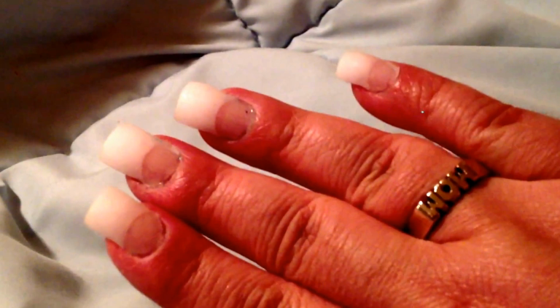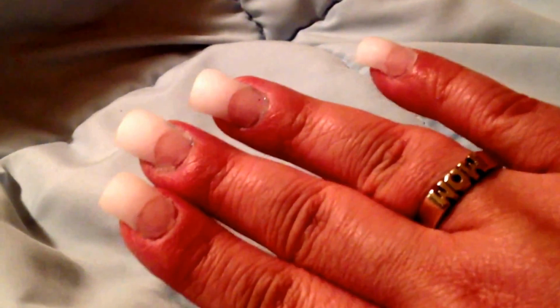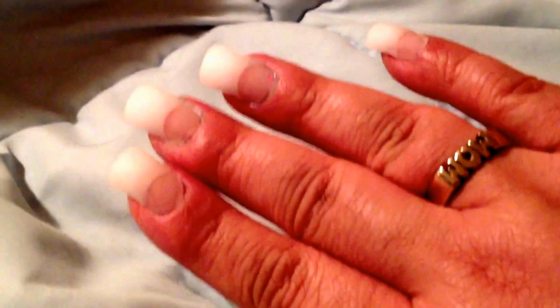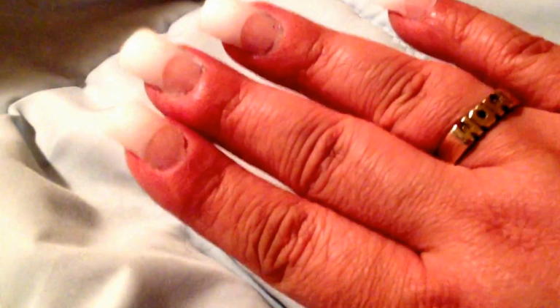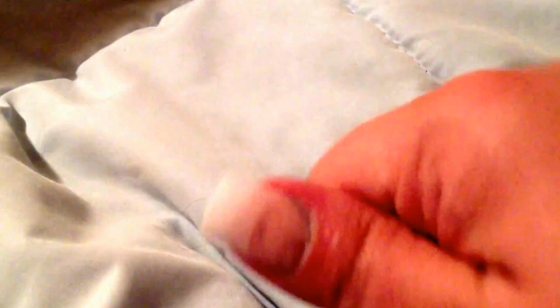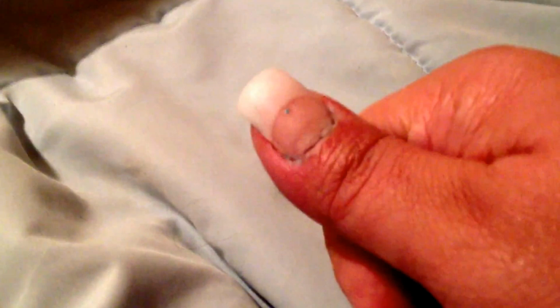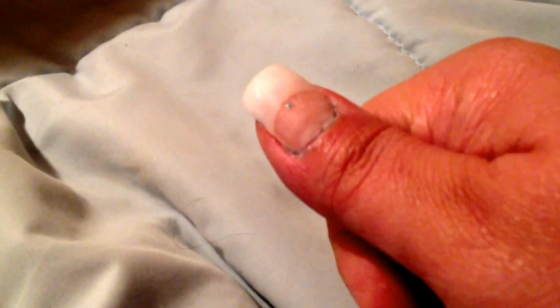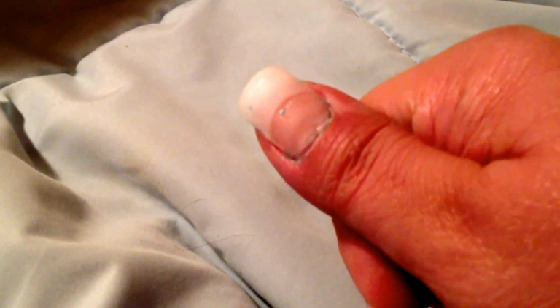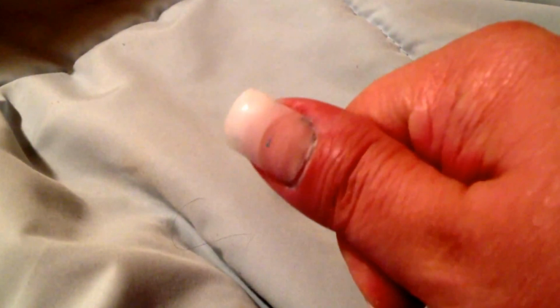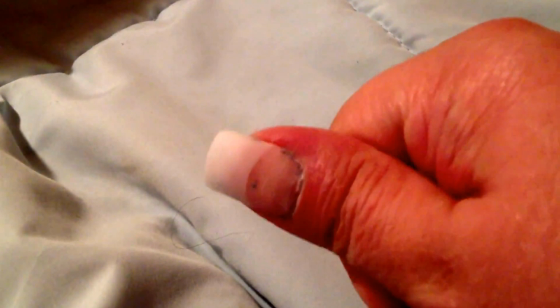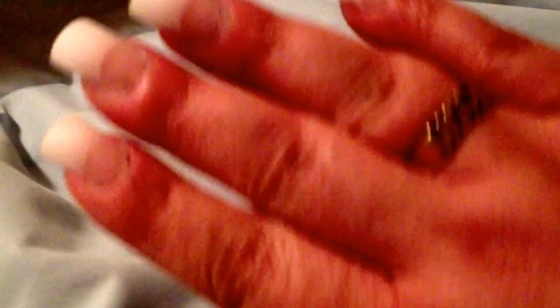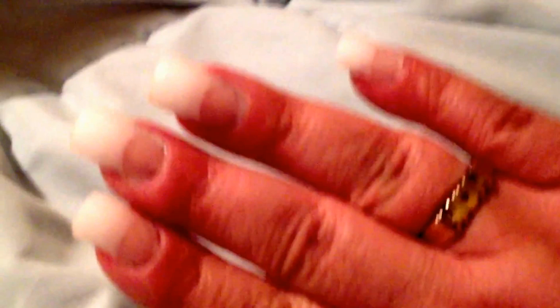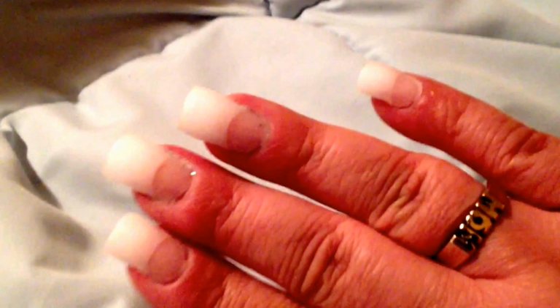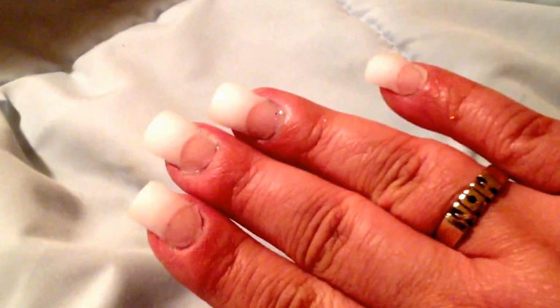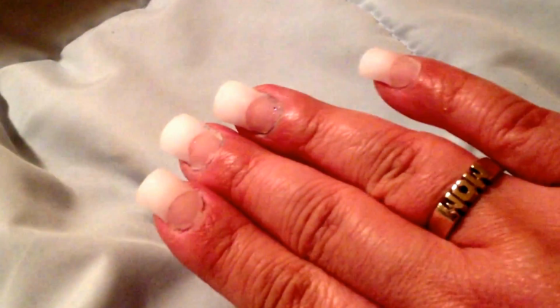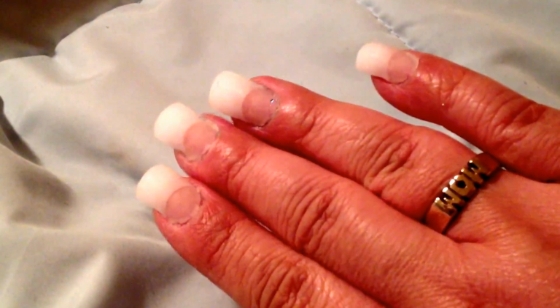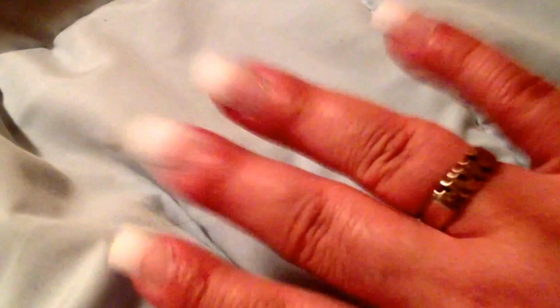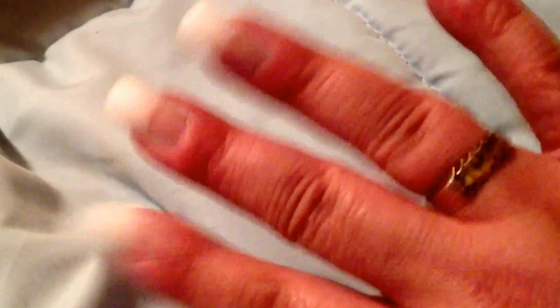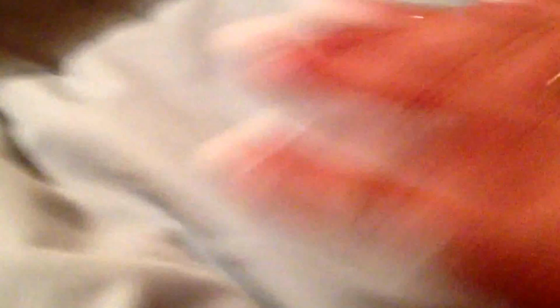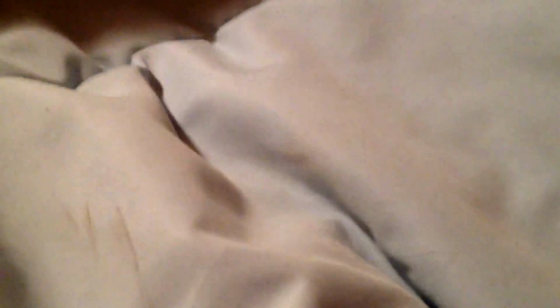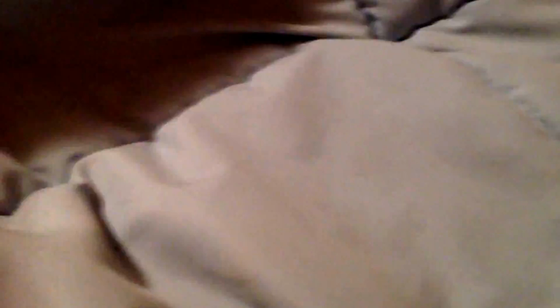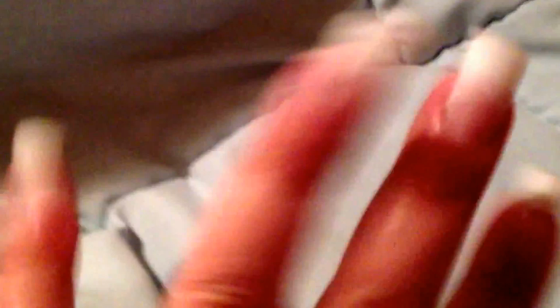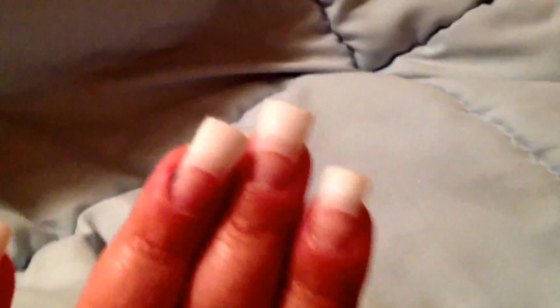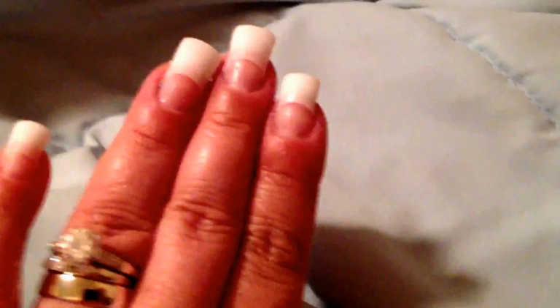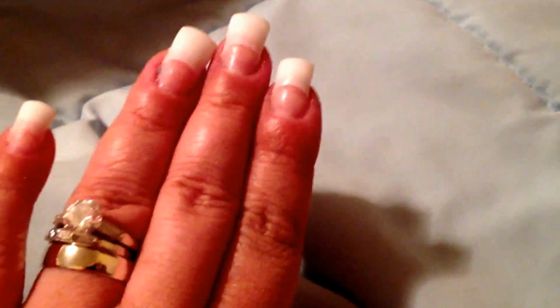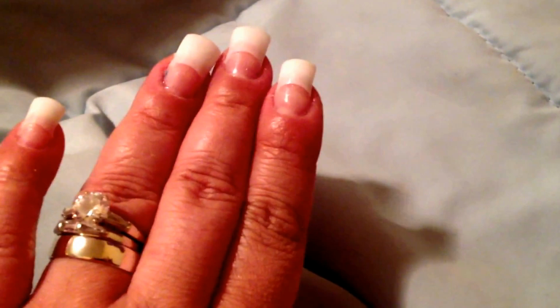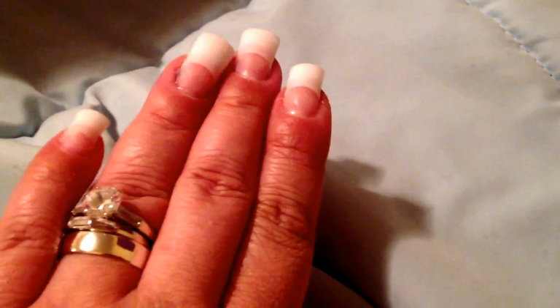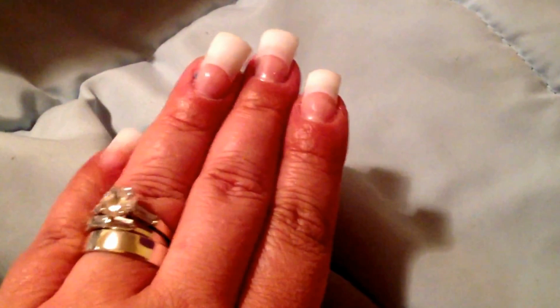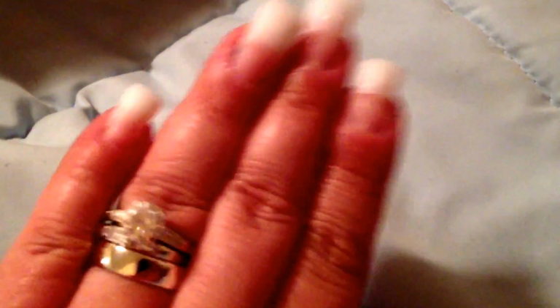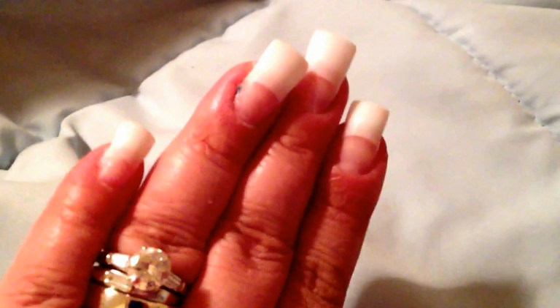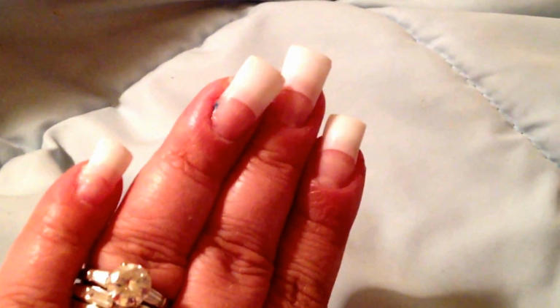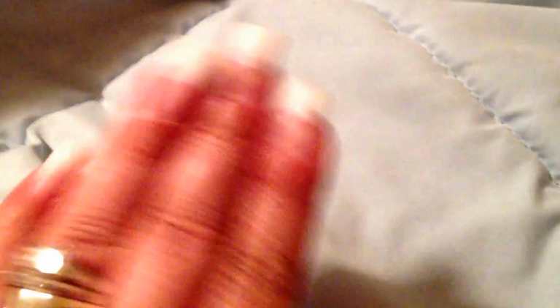This is my glue dip method with the acrylic powder on this hand. And on this hand is Becca B89's method of just using nail glue.